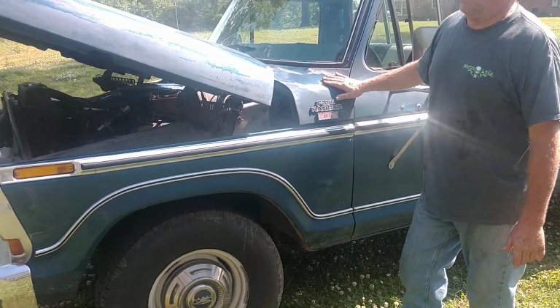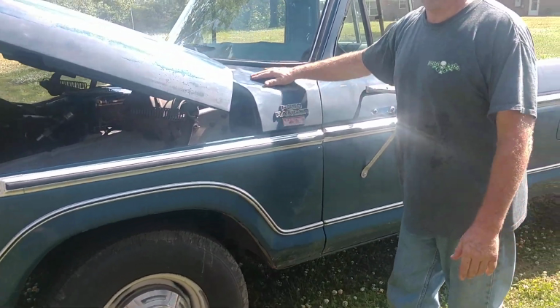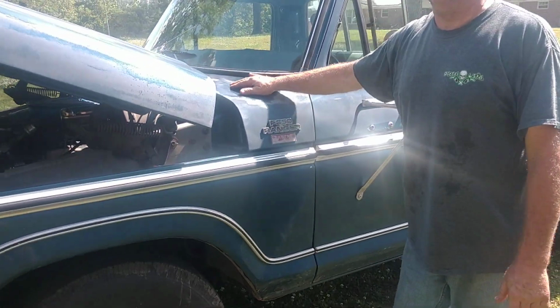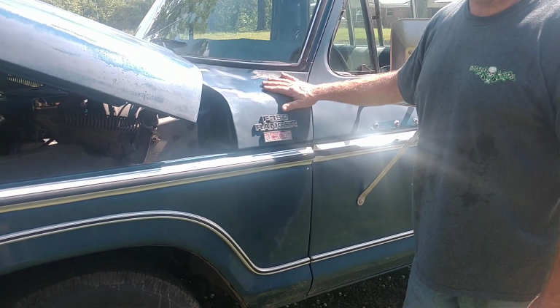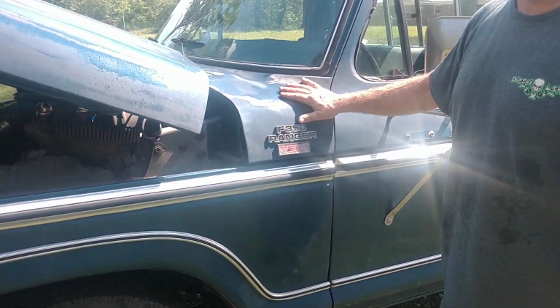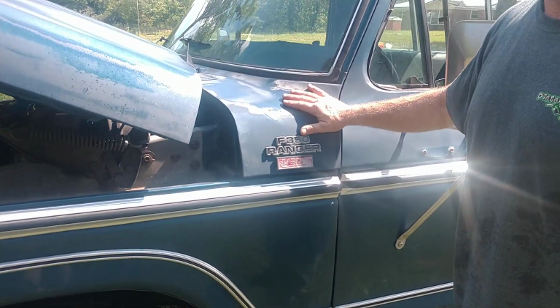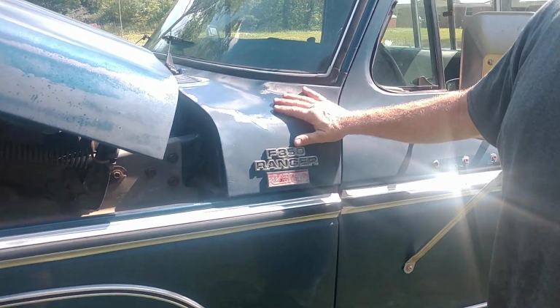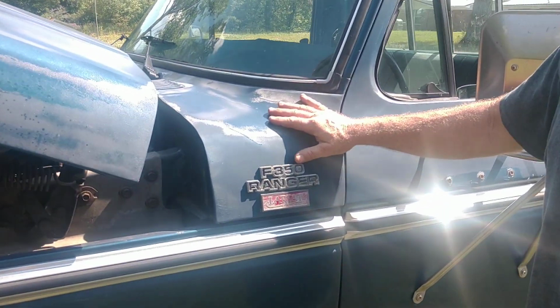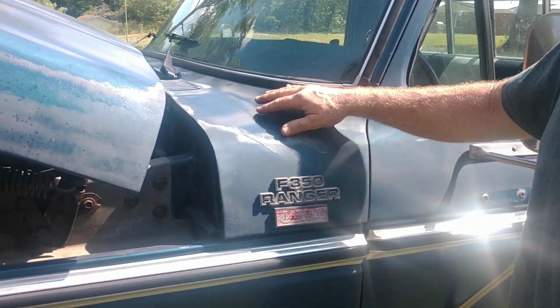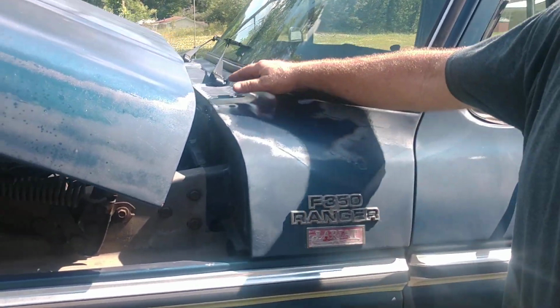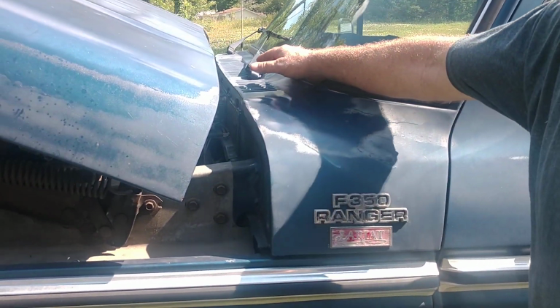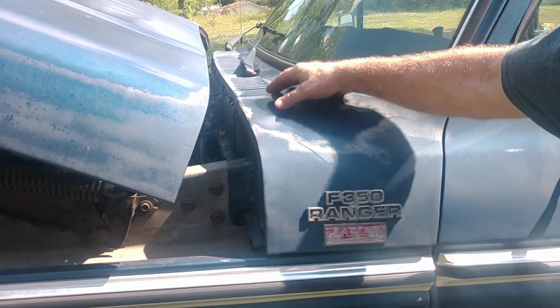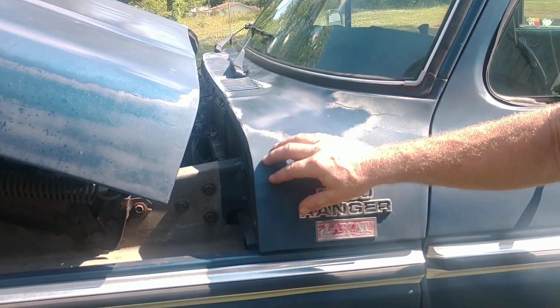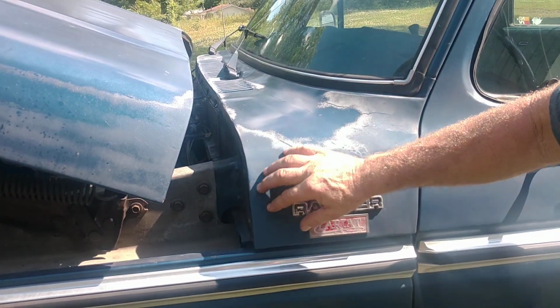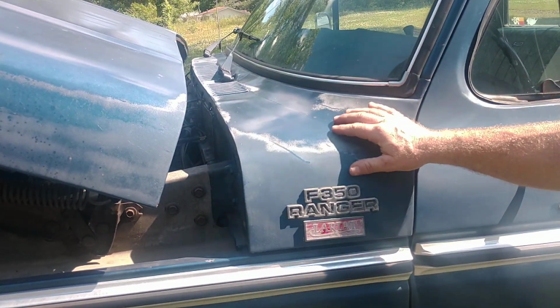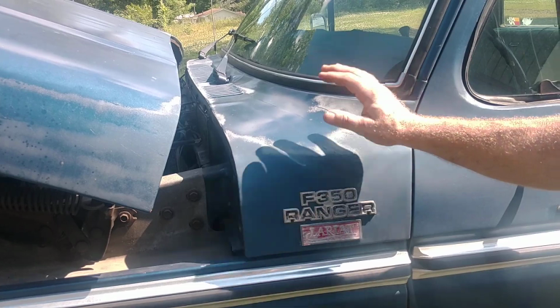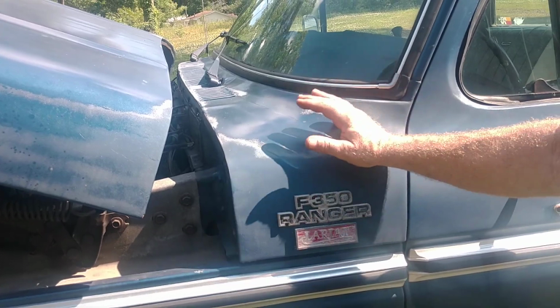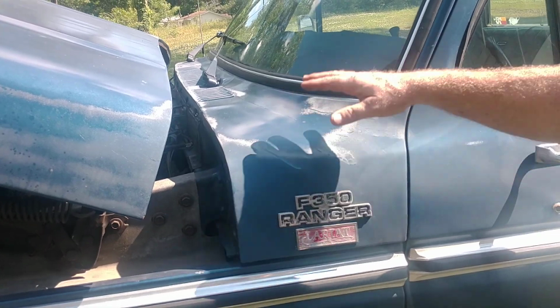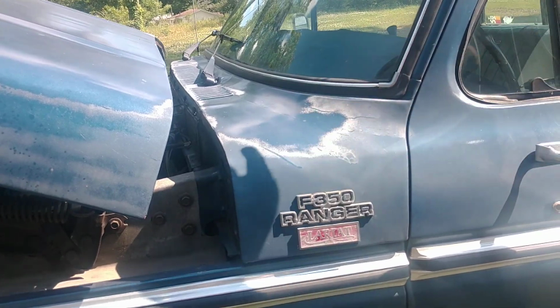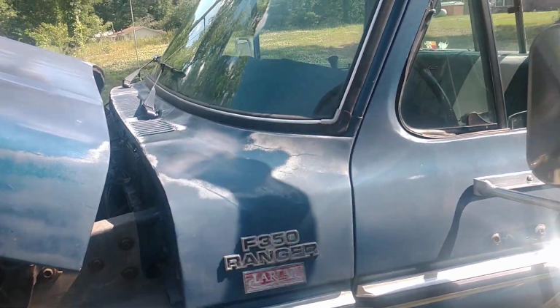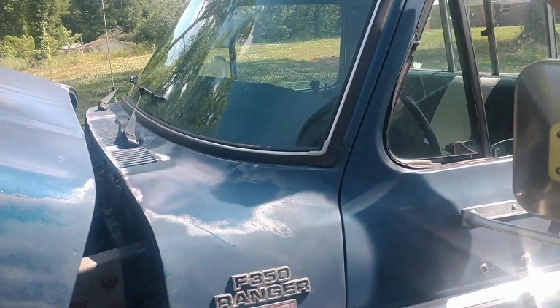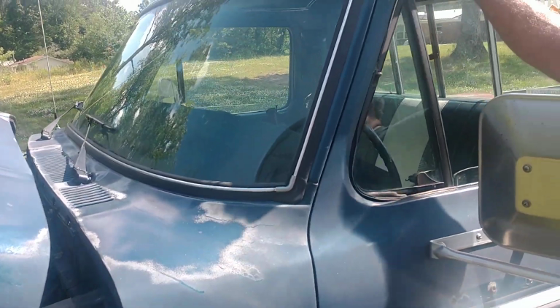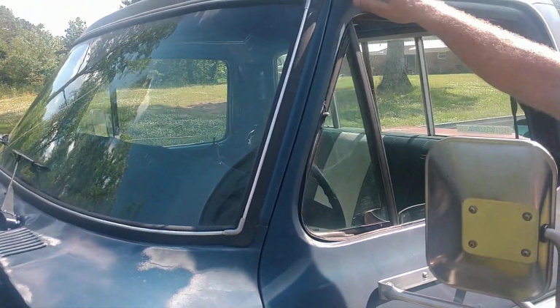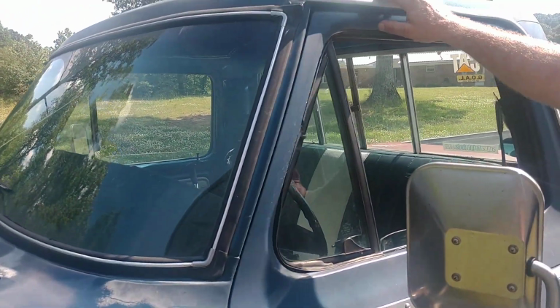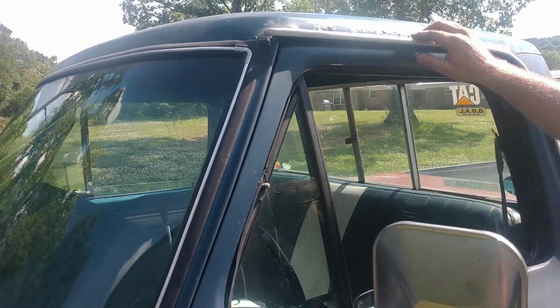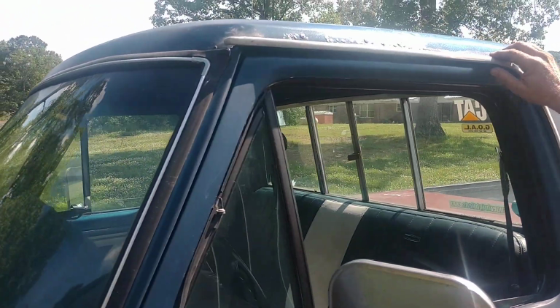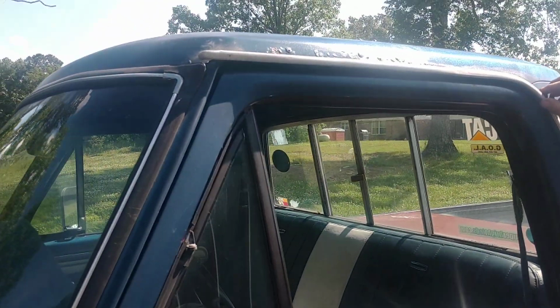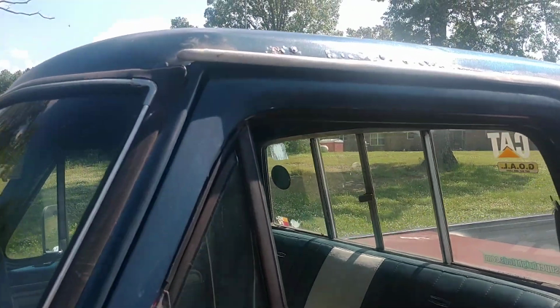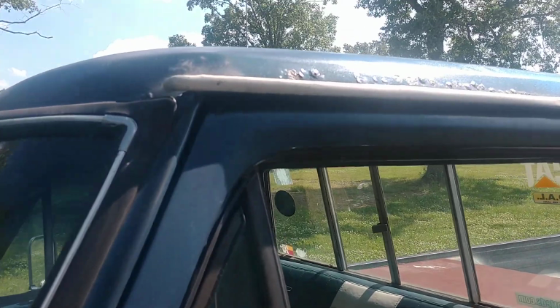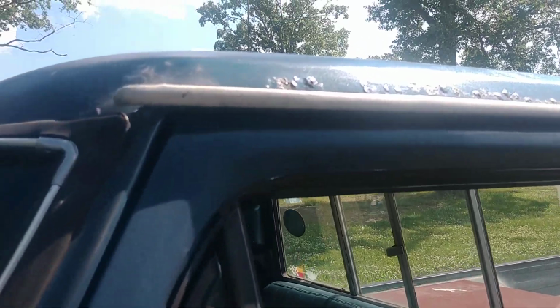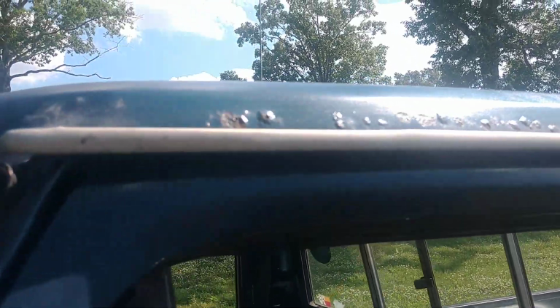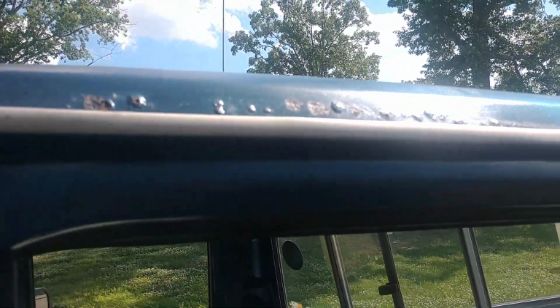The cowling on this truck is galvanized — if you see one of these rusted out or with holes in it, you're doing something wrong. There's a minimal amount of rust on the drip rail right here, but we can live with that.